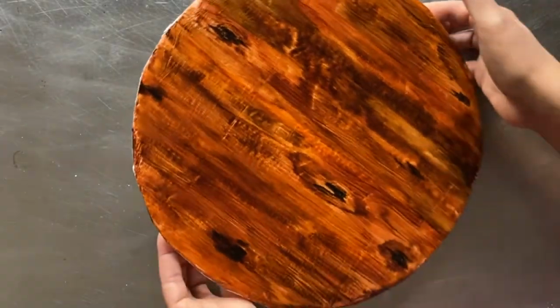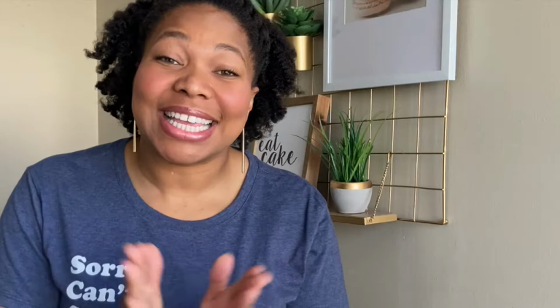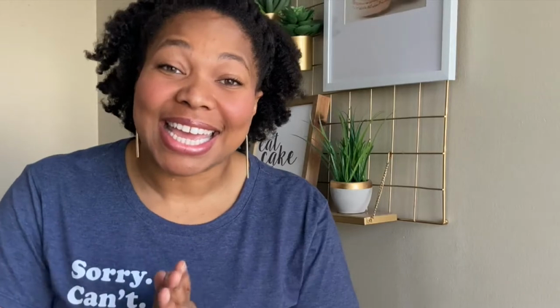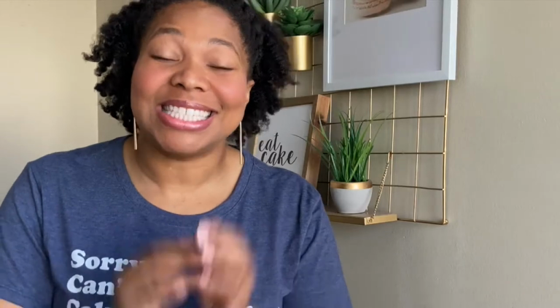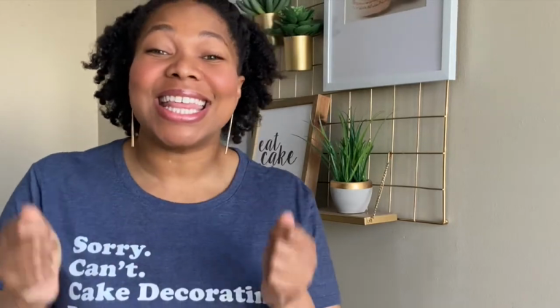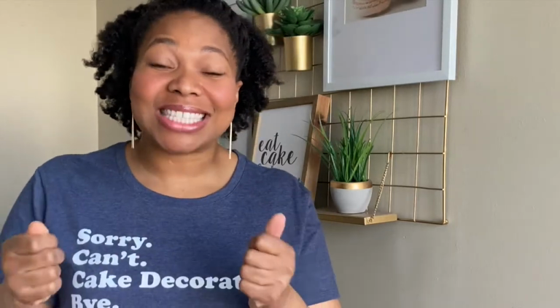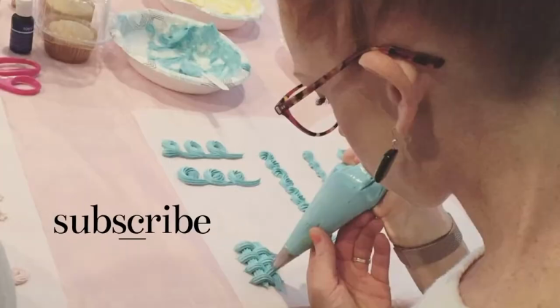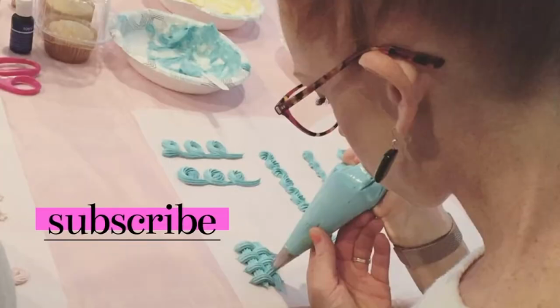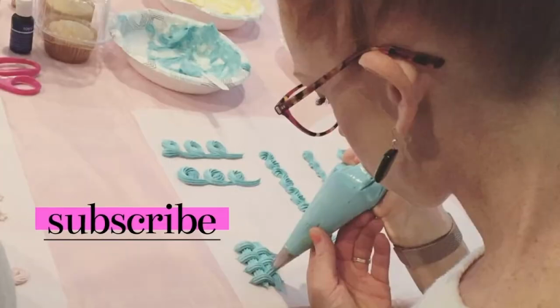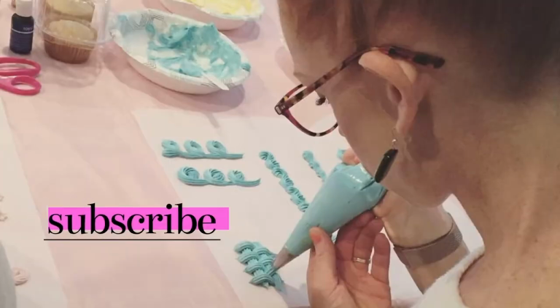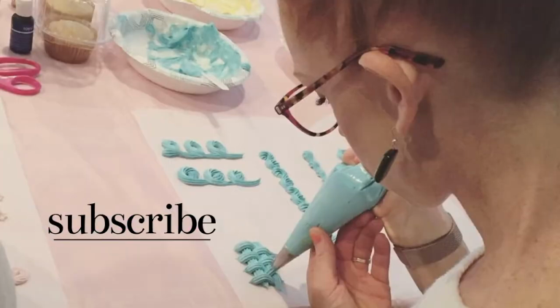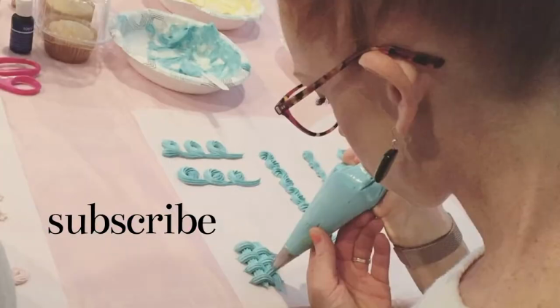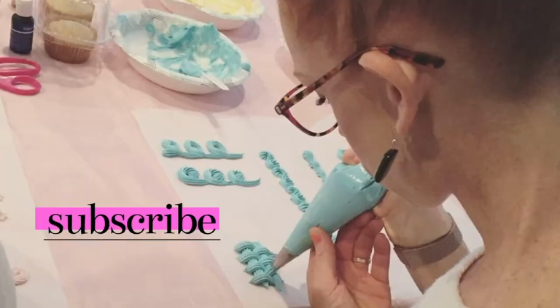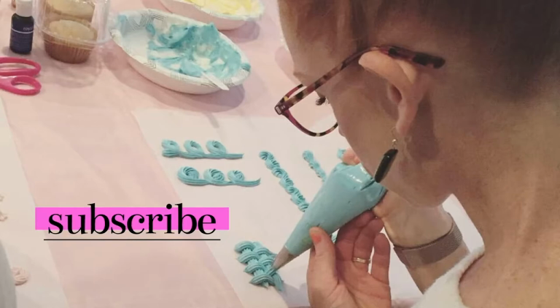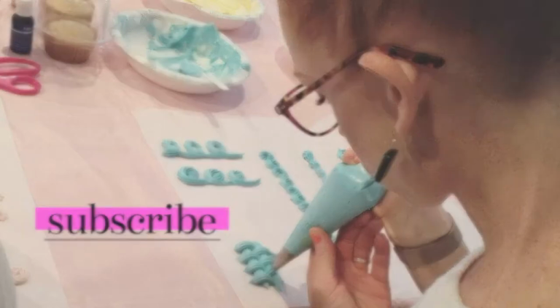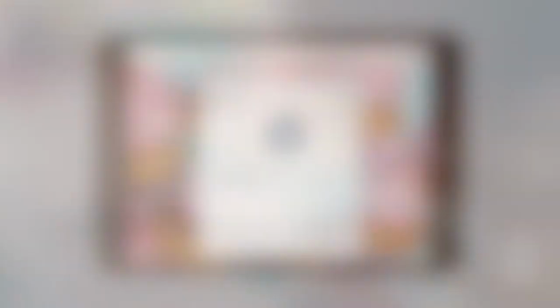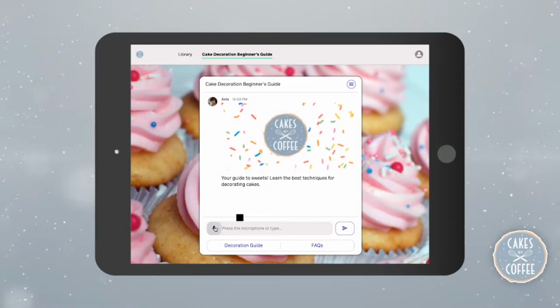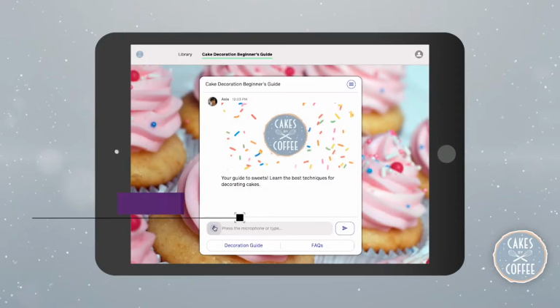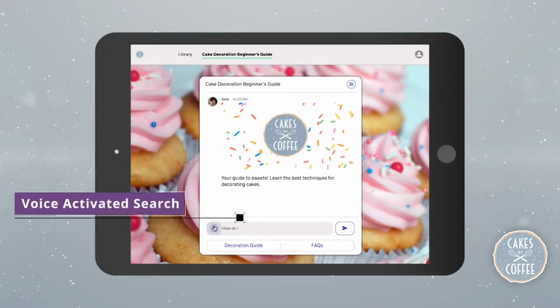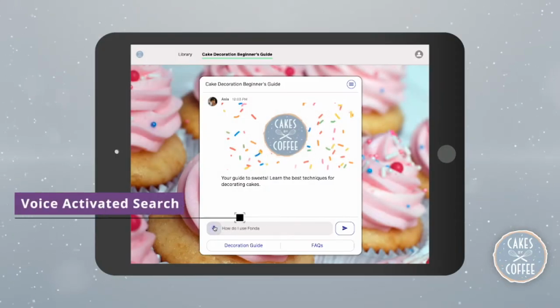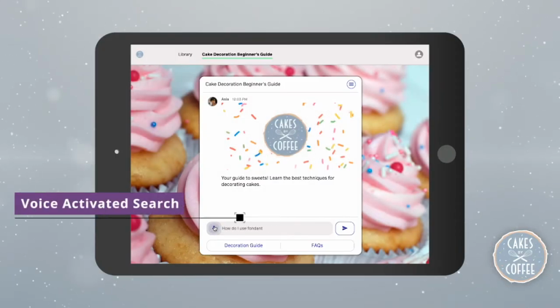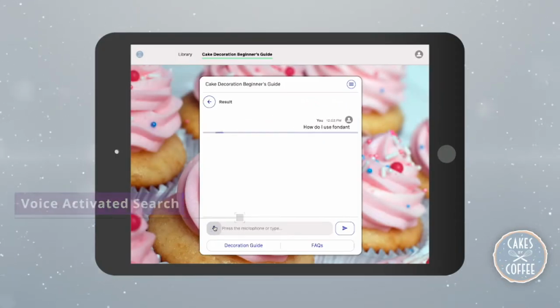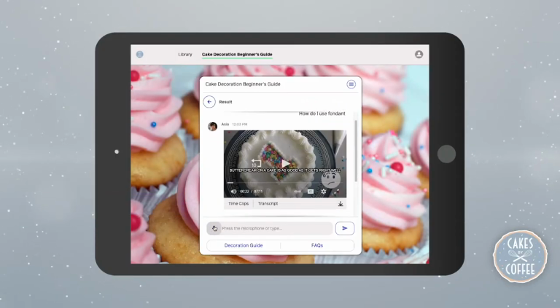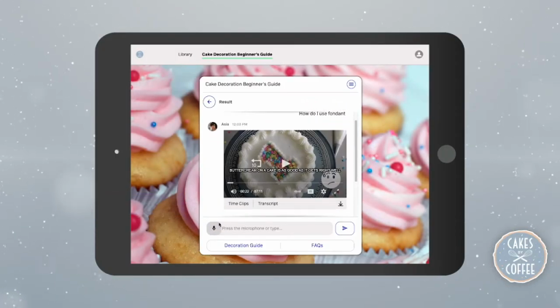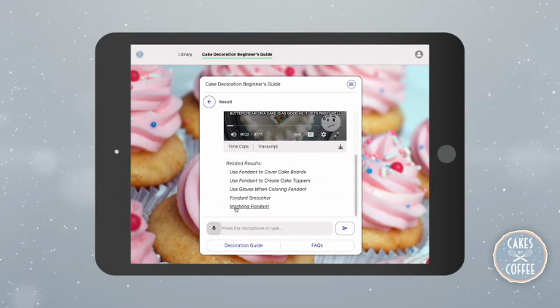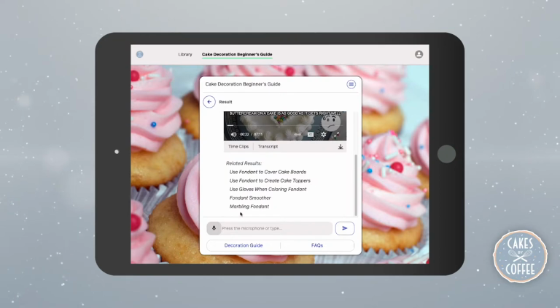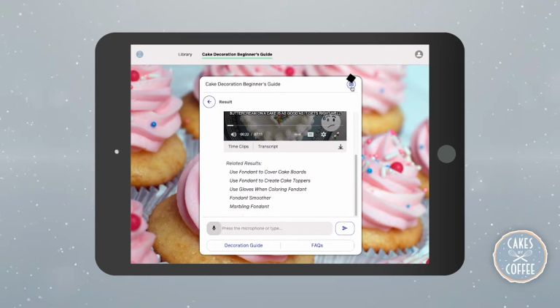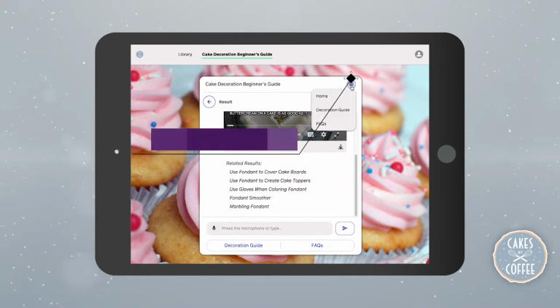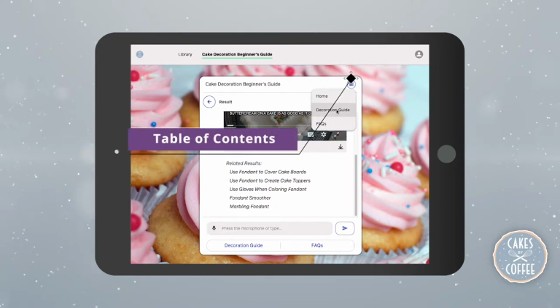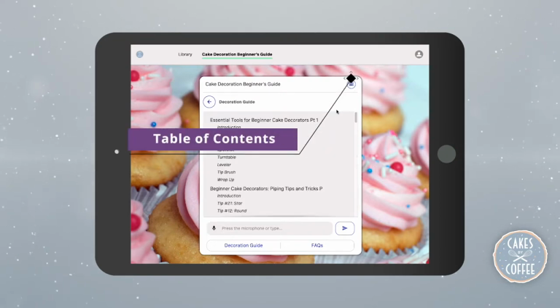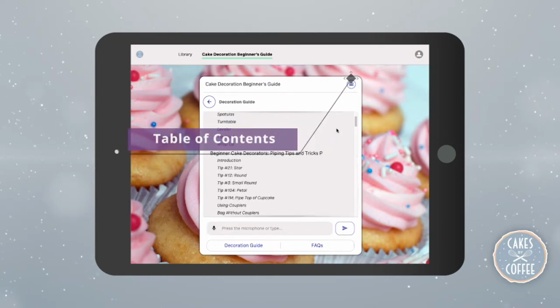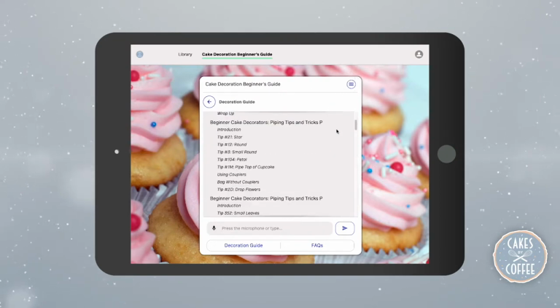If you're new to my channel and interested in ways to be creative with your cake decorating, be sure to subscribe for more tips and tutorials. And if you're ready to take your skills to the next level, check out my cake decoration beginner's guide which is linked in the description below.